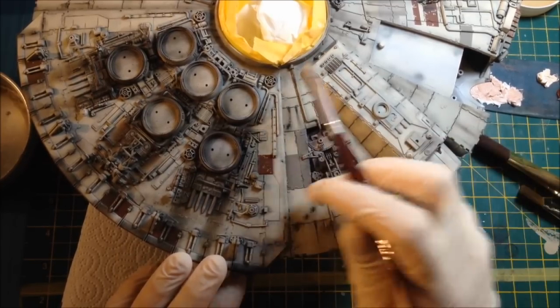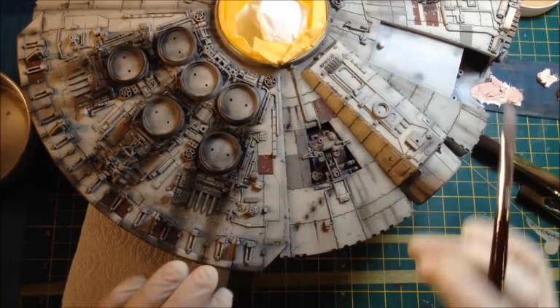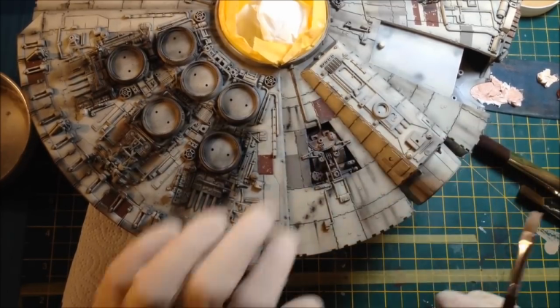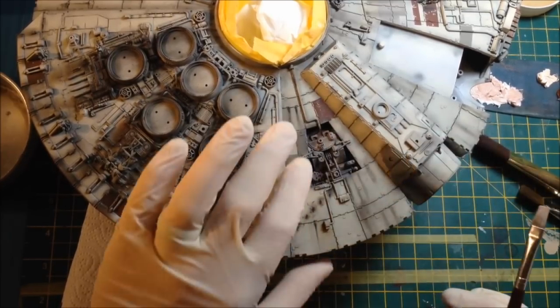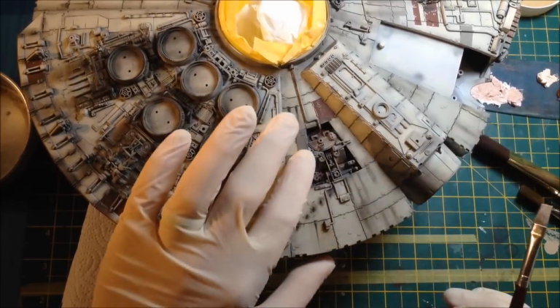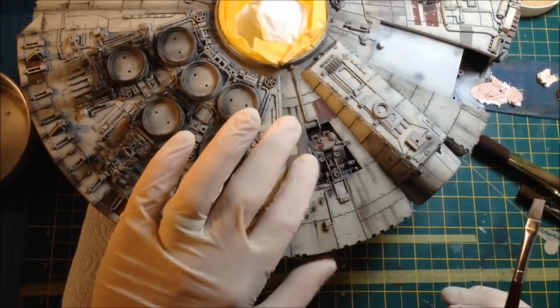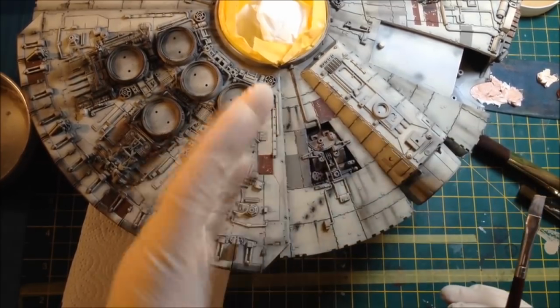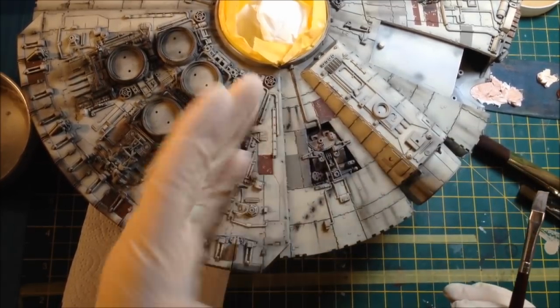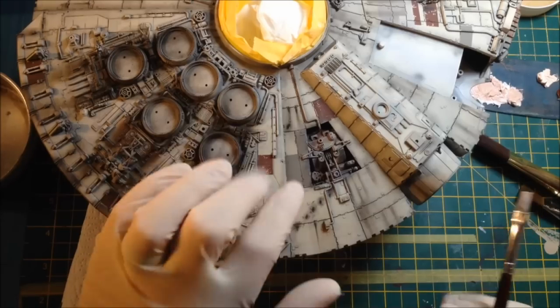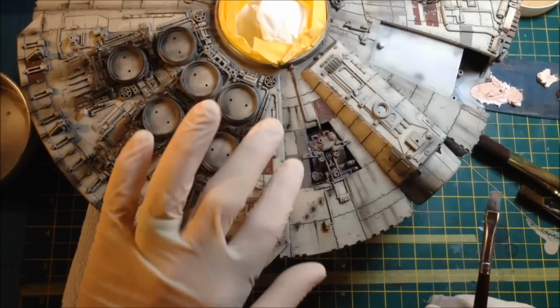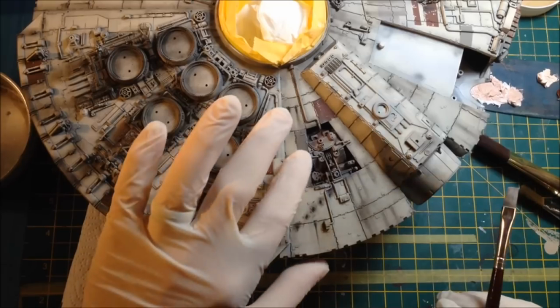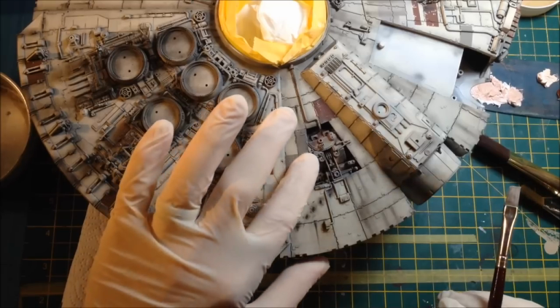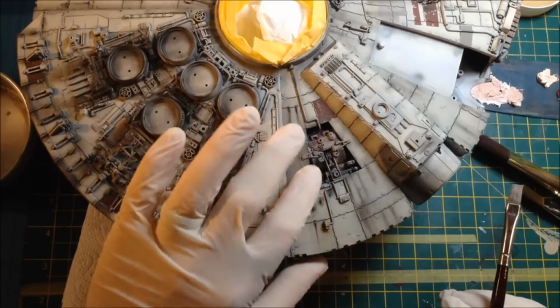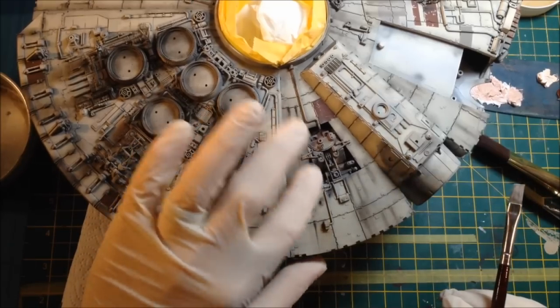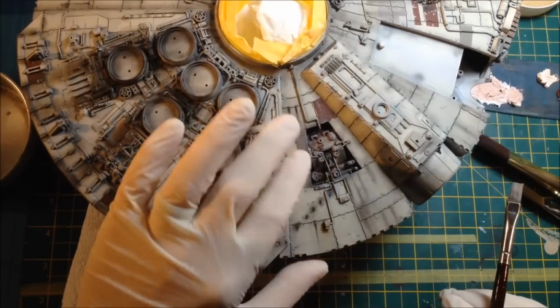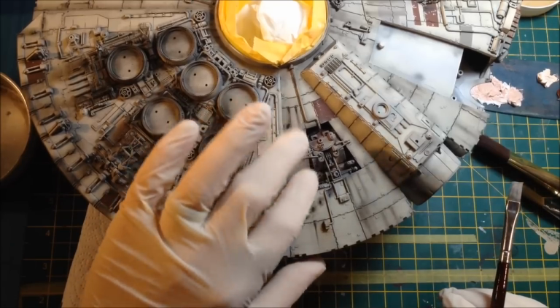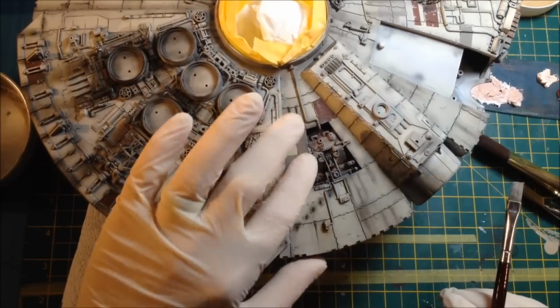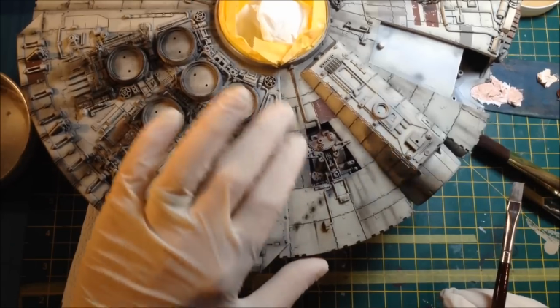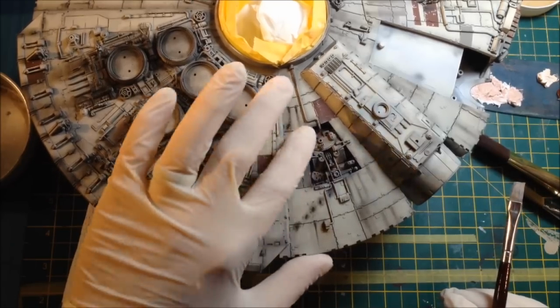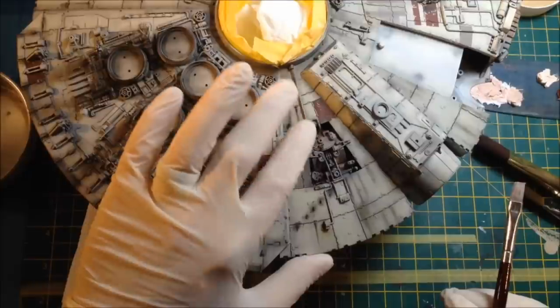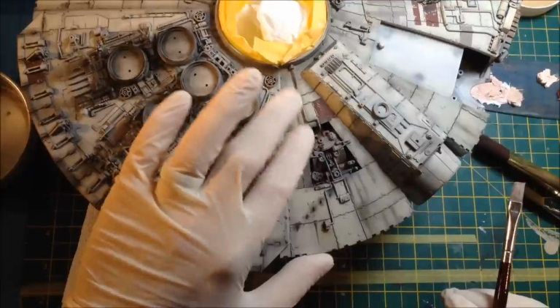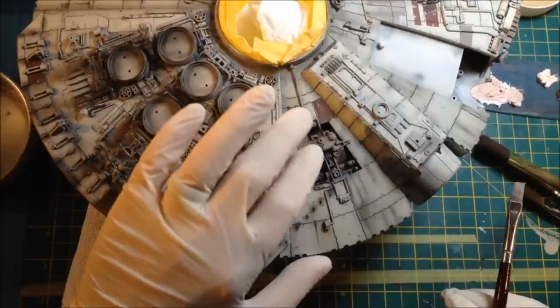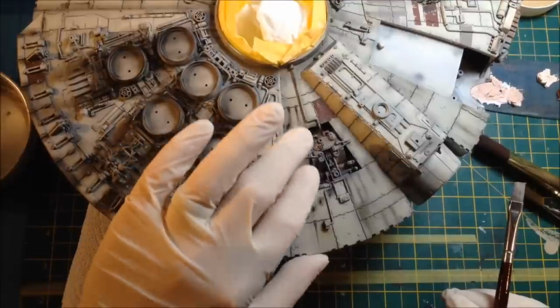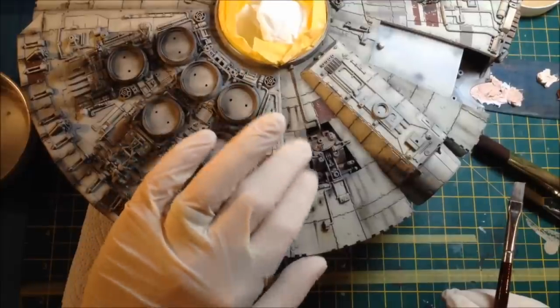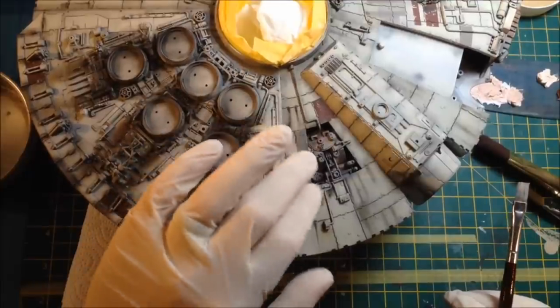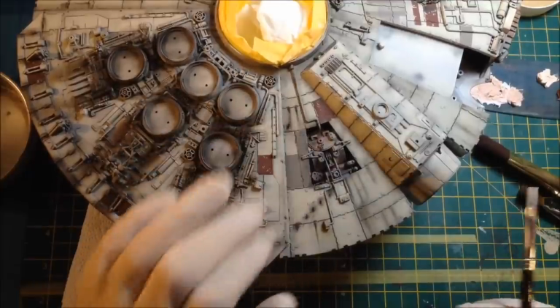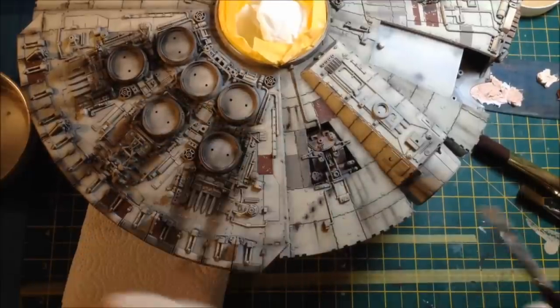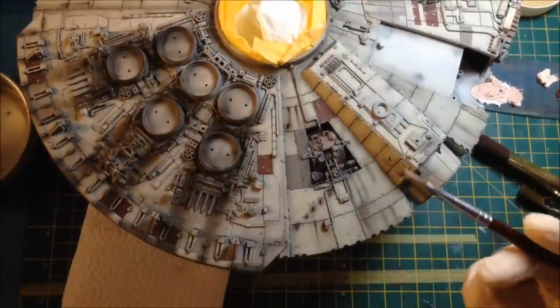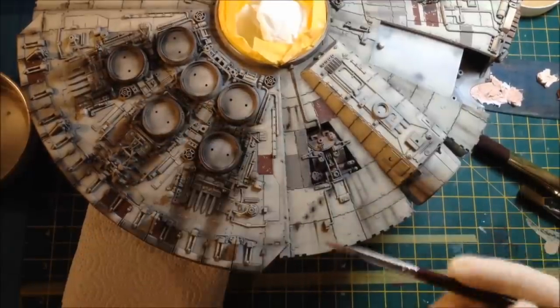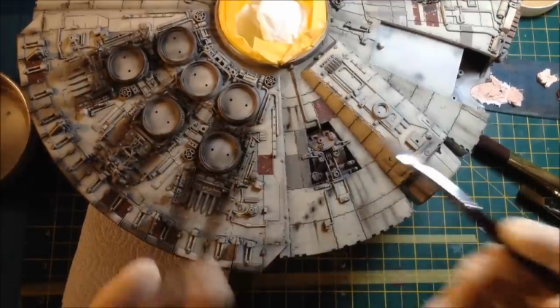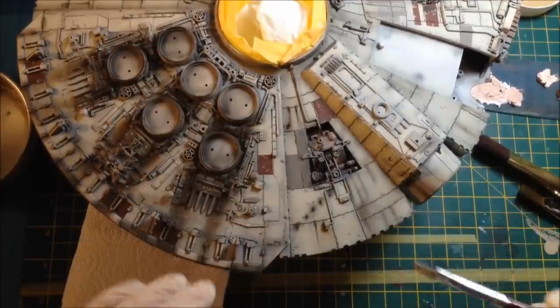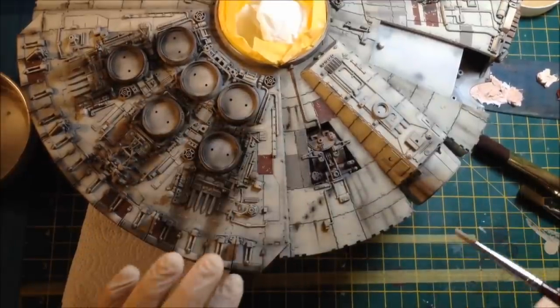If you go a bit too heavy - wear gloves obviously to avoid fingerprints - but because it's oil paint and it's wet, you can smudge it, you can blend it. You can get a completely clean brush and blend it.